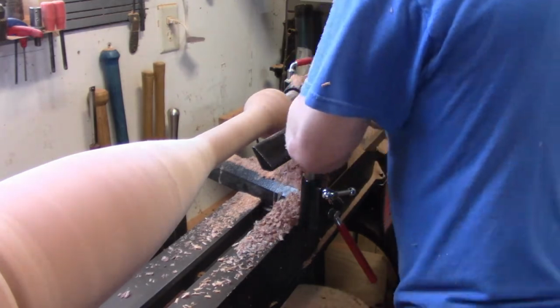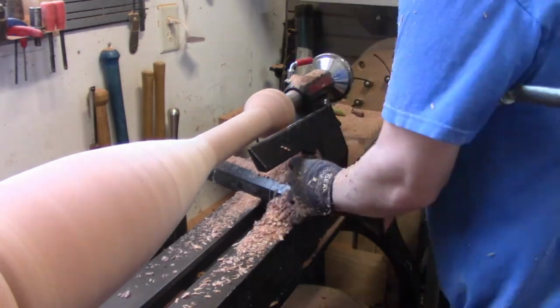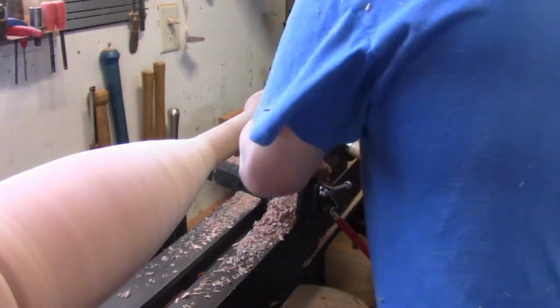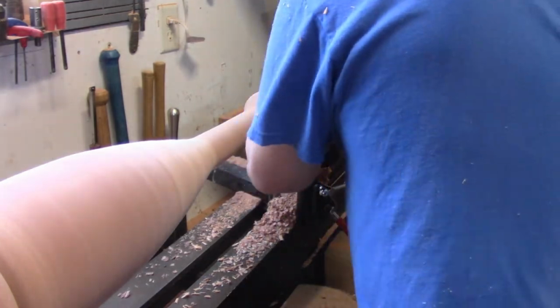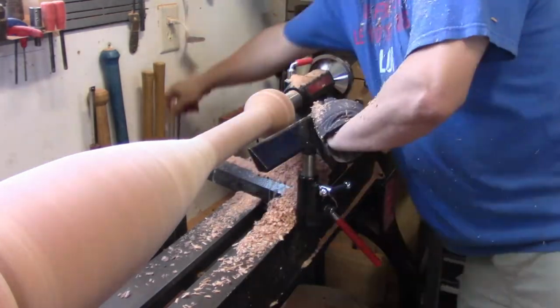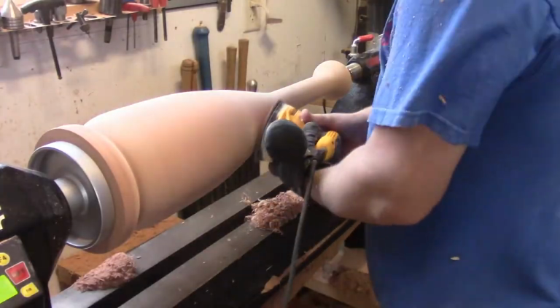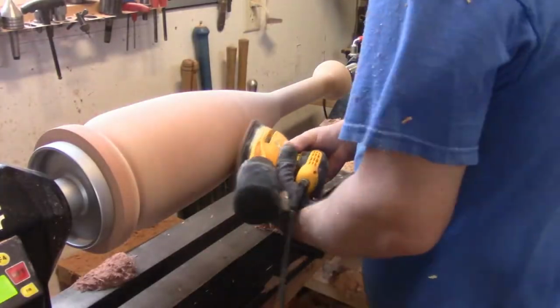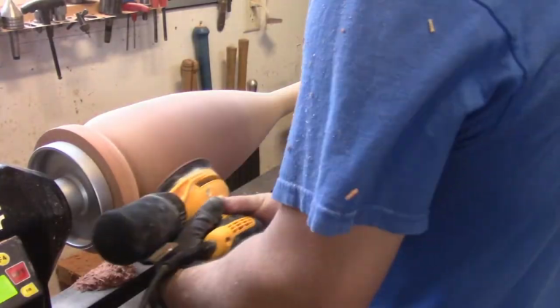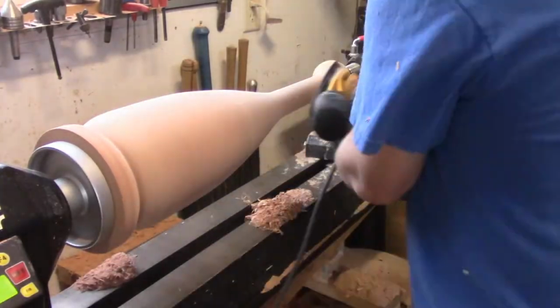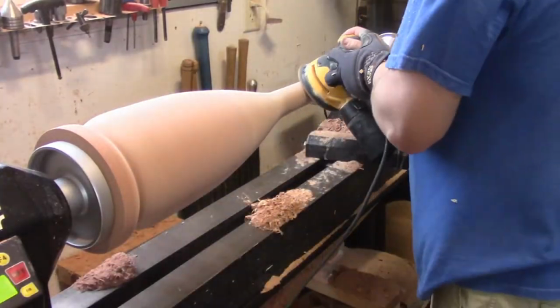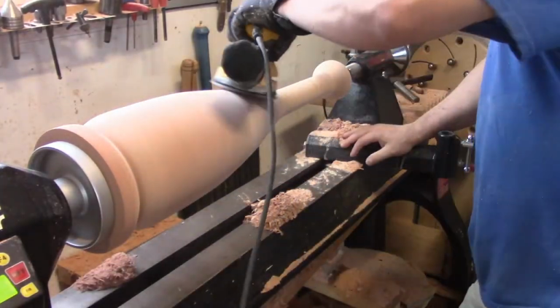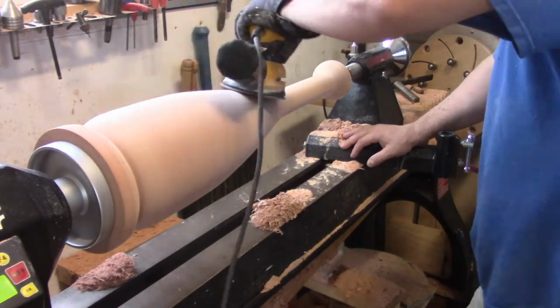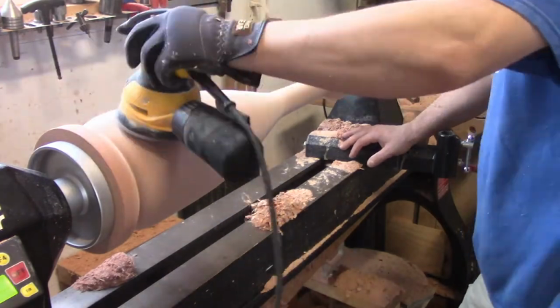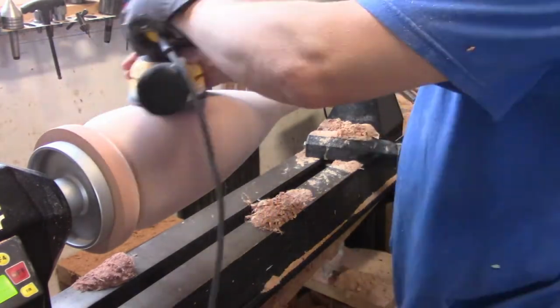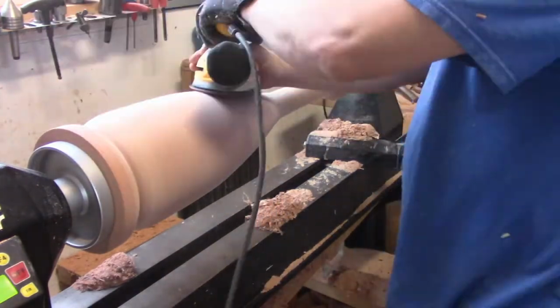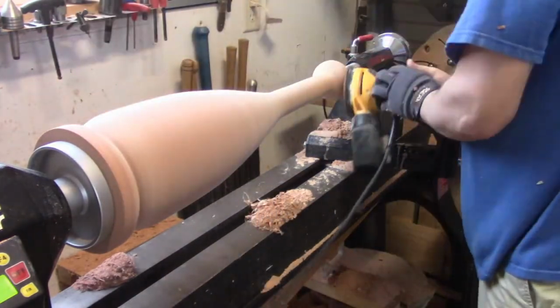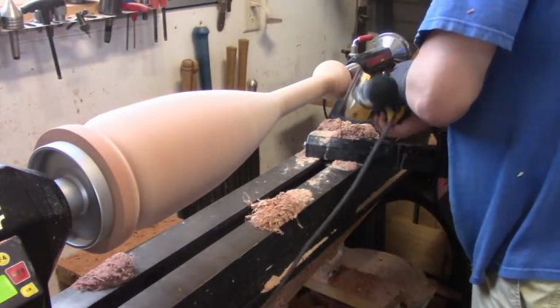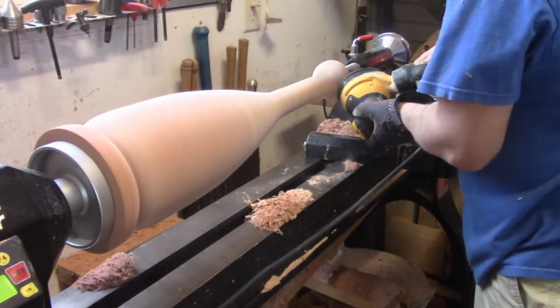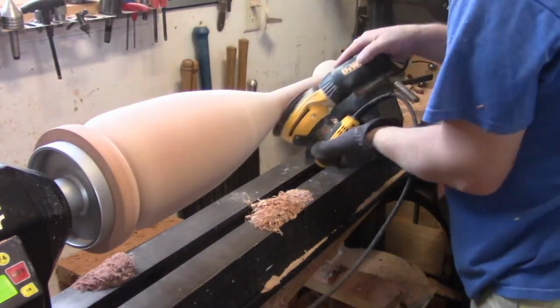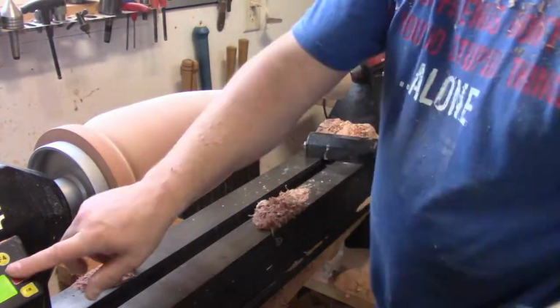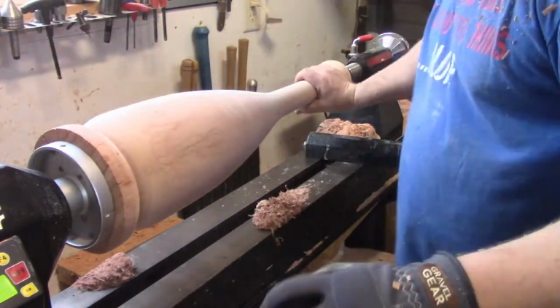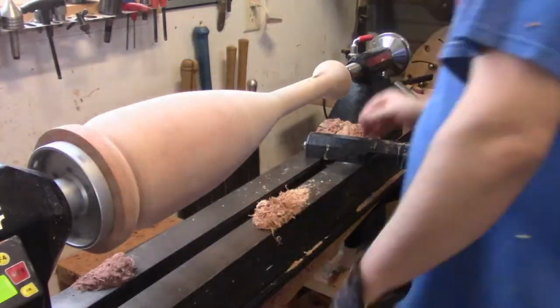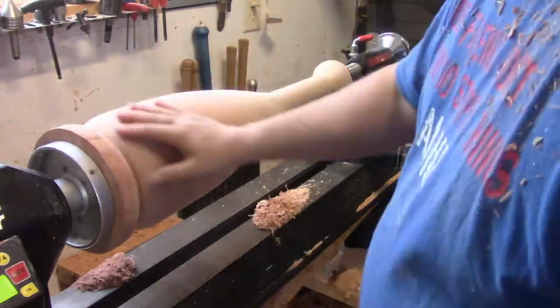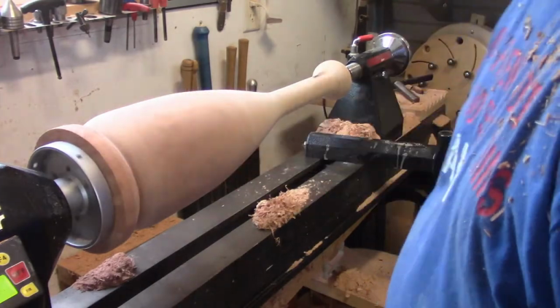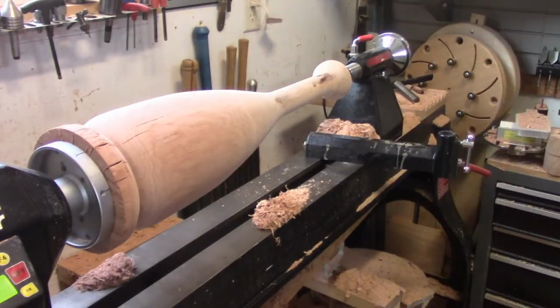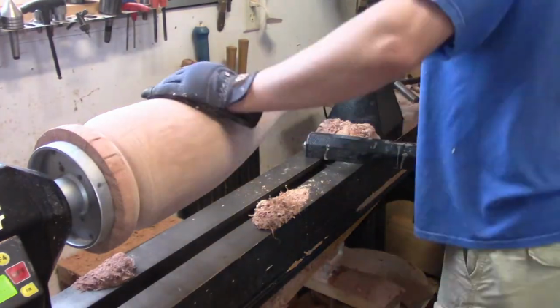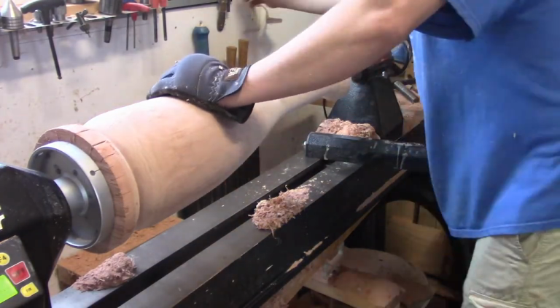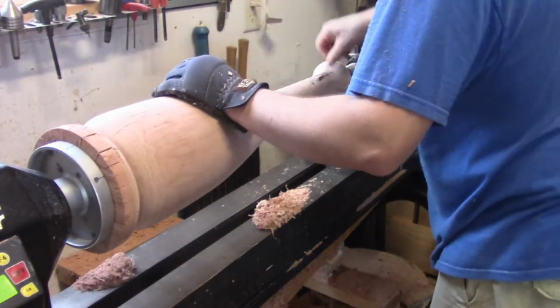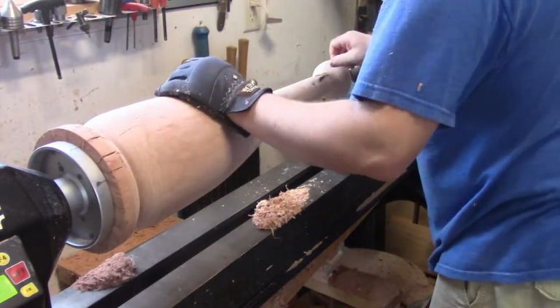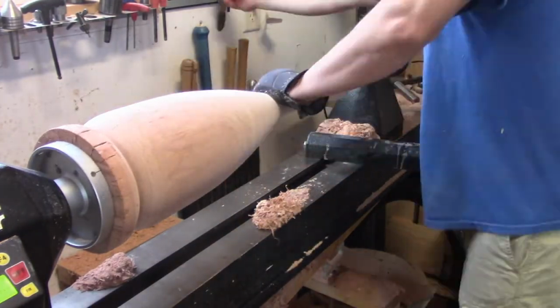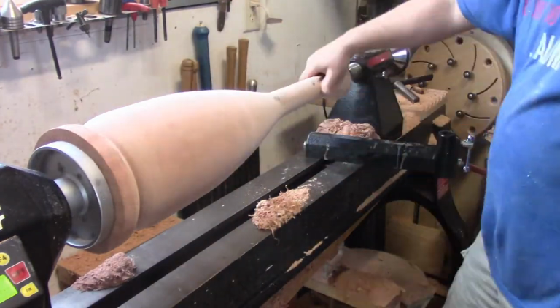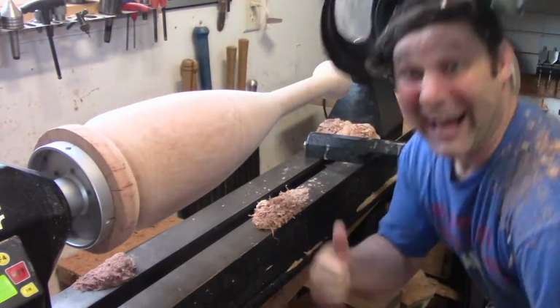I made a mark to part off the end too, because I didn't want the little pinpoint from the tailstock in the end. The sanding went kind of quick — this isn't fine work, so I didn't have to get it super smooth.